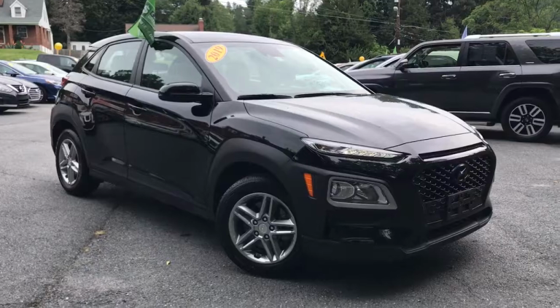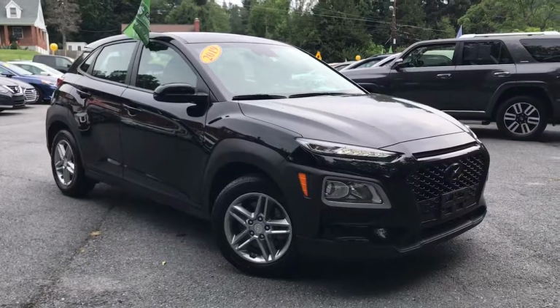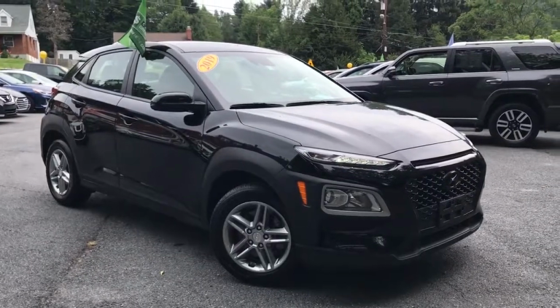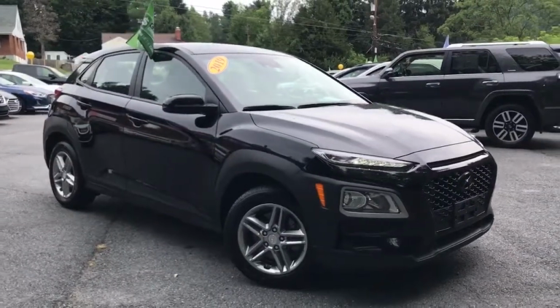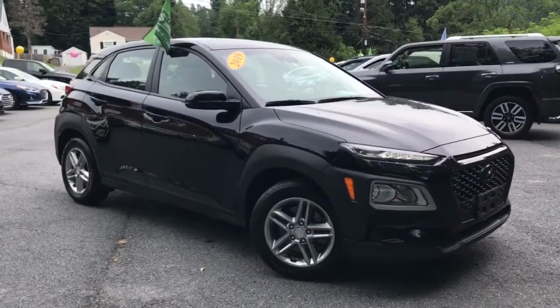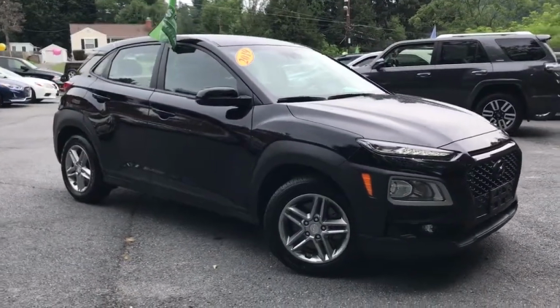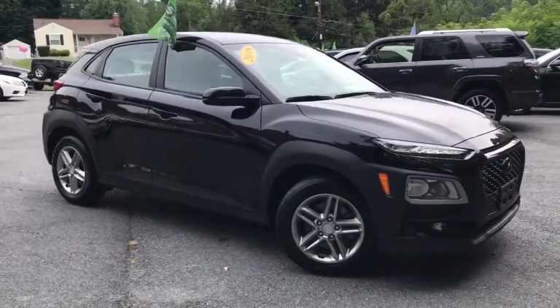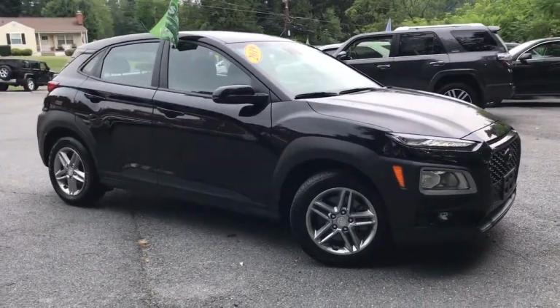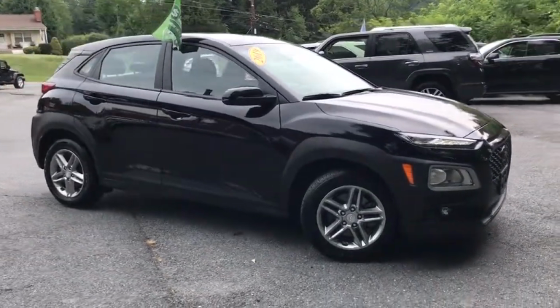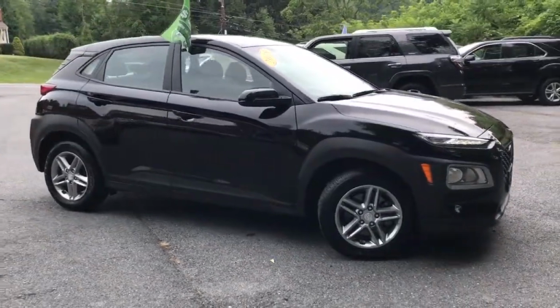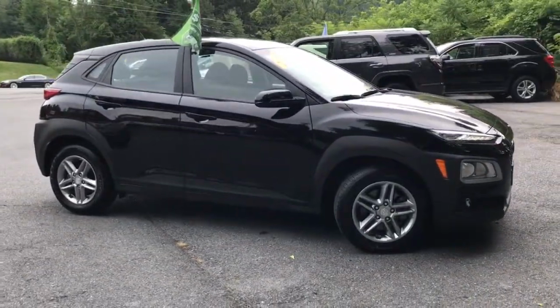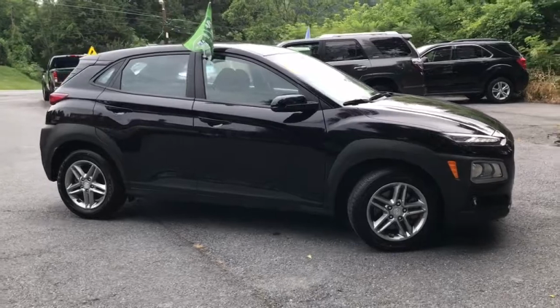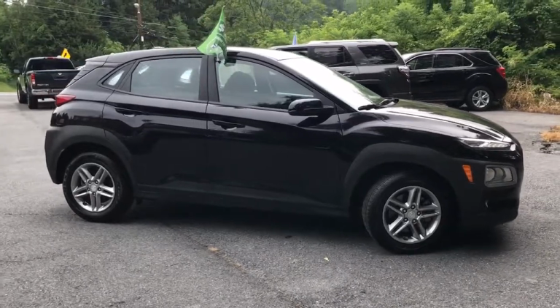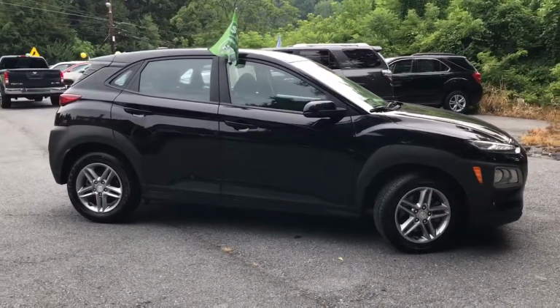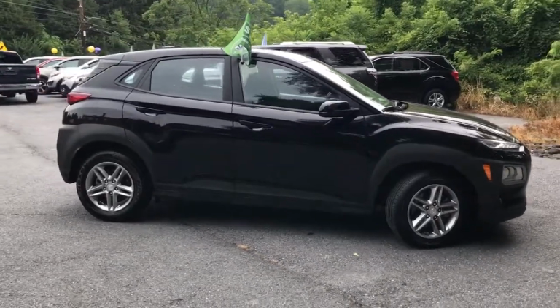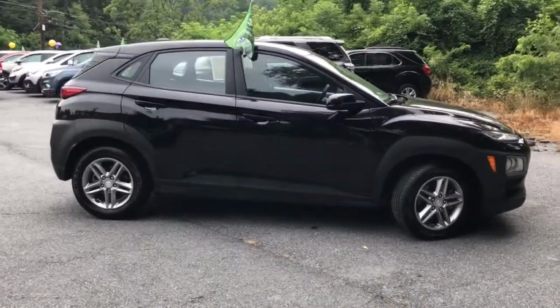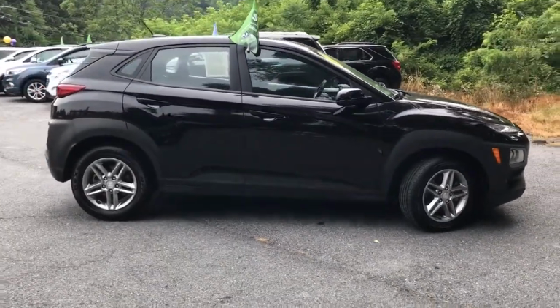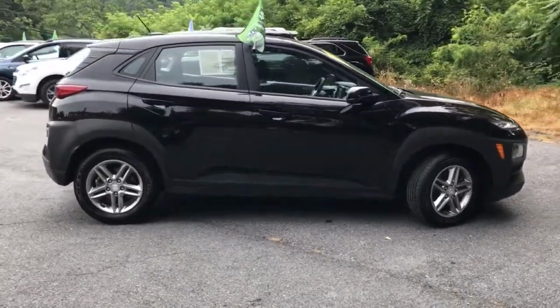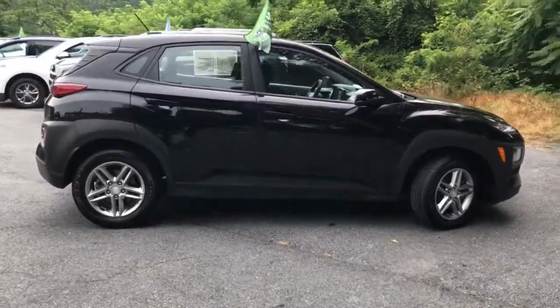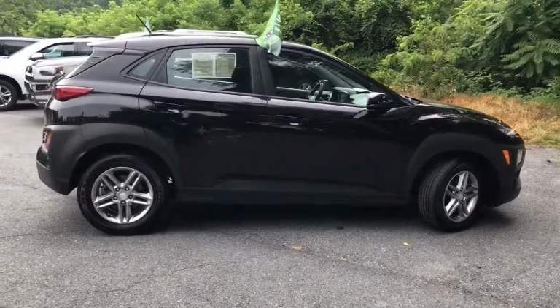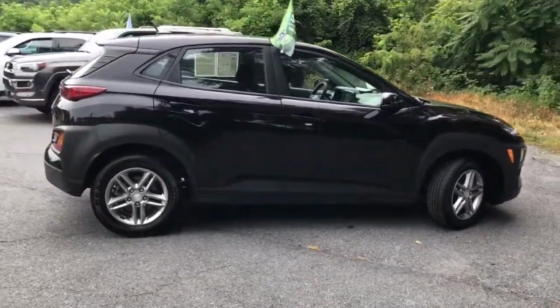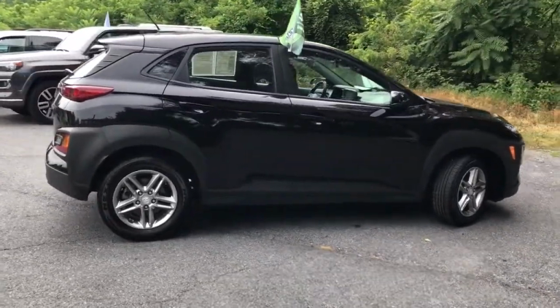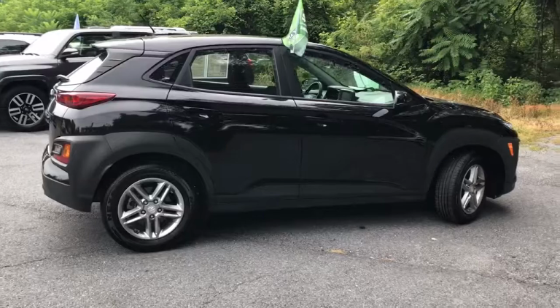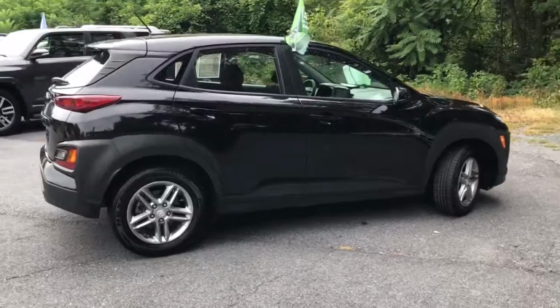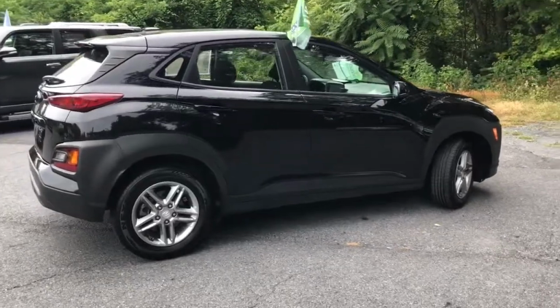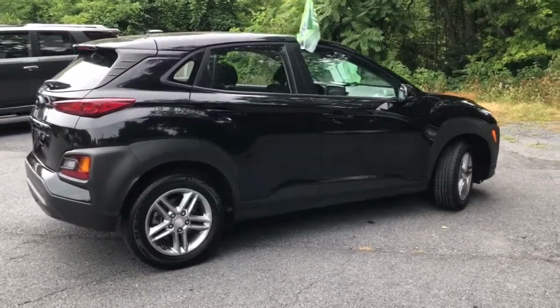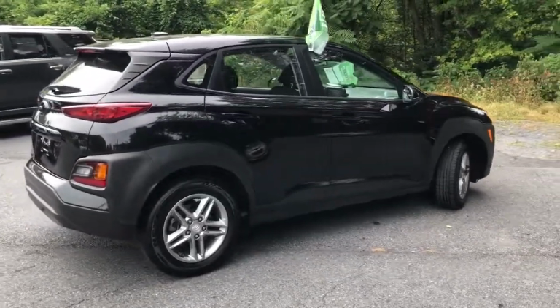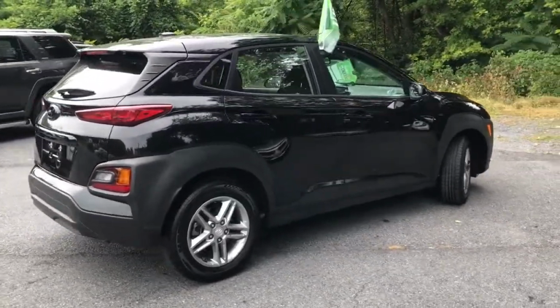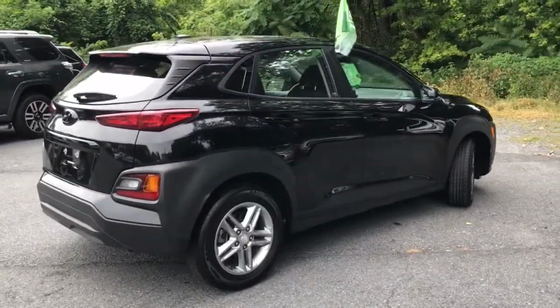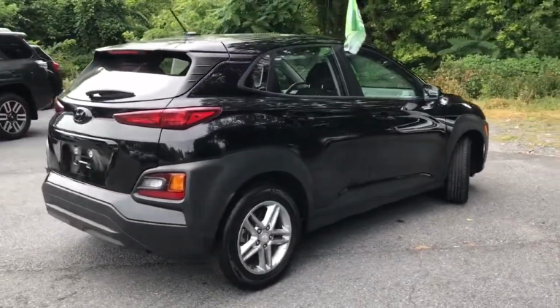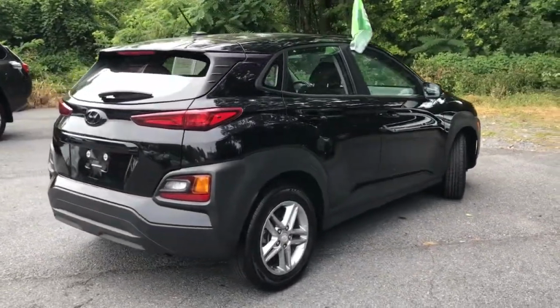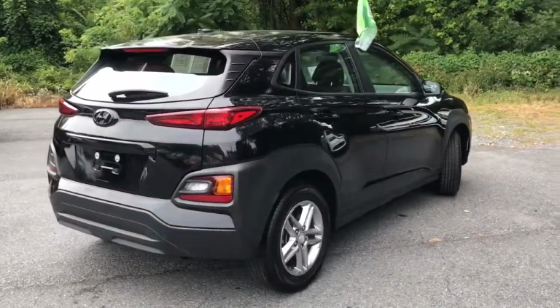Looking for your dream car? It could be the 2019 Hyundai Kona. This vehicle still has fewer than 60,000 miles on the clock, so it won't last long. Take a closer look at the sophisticated and versatile Kona.